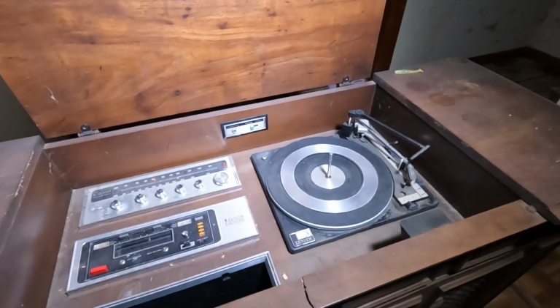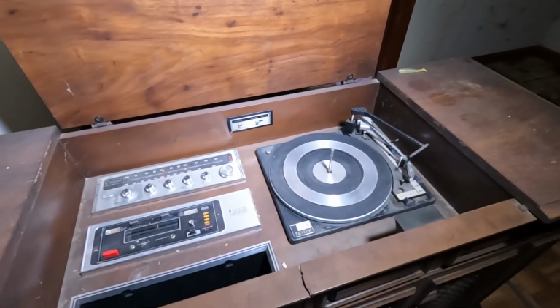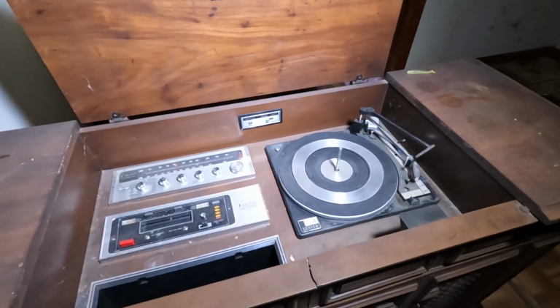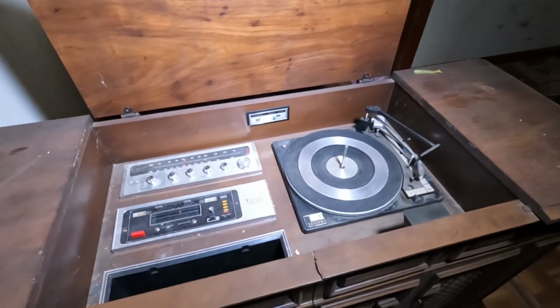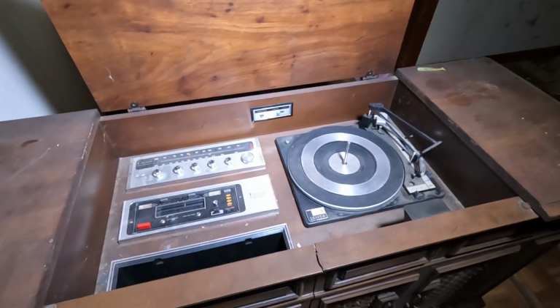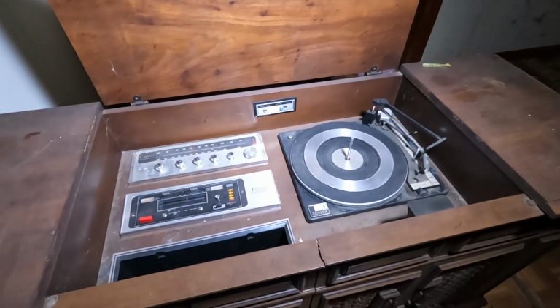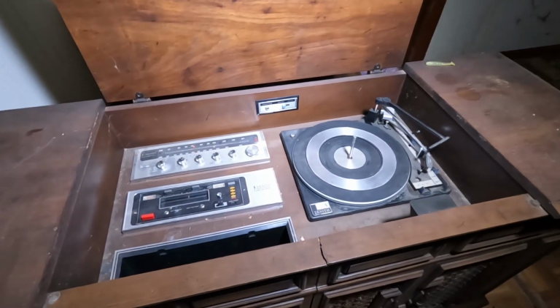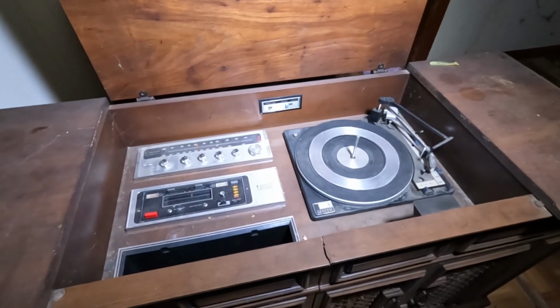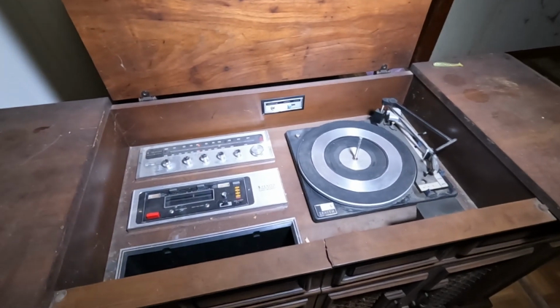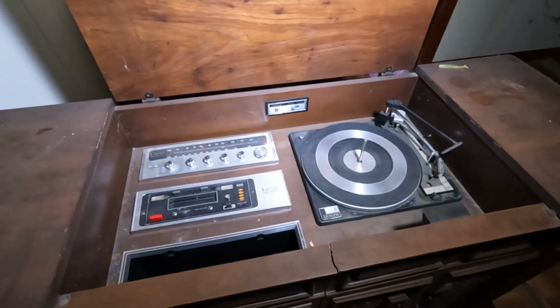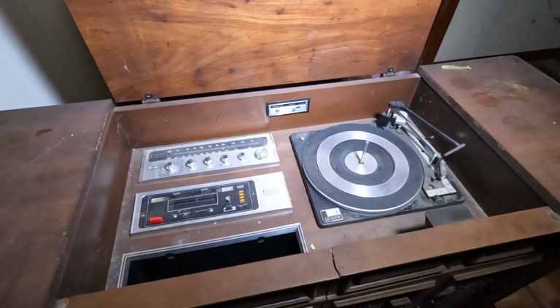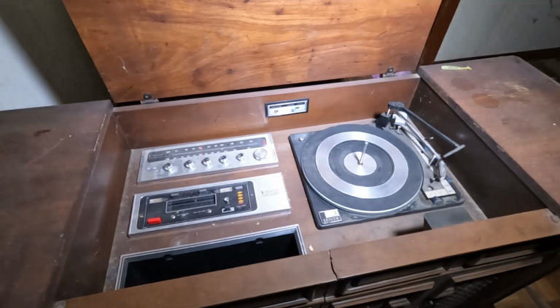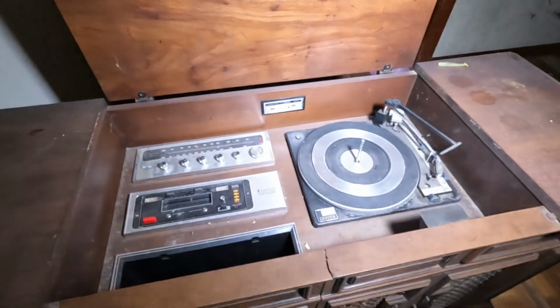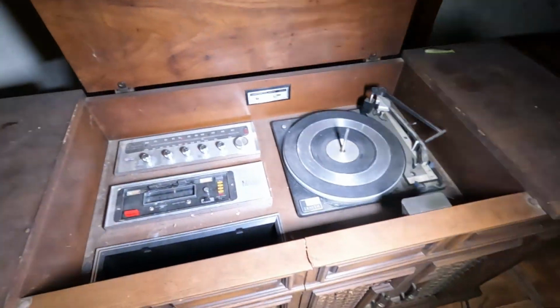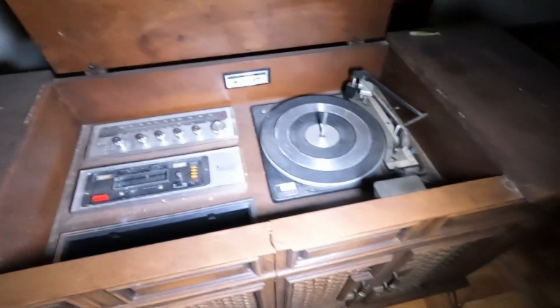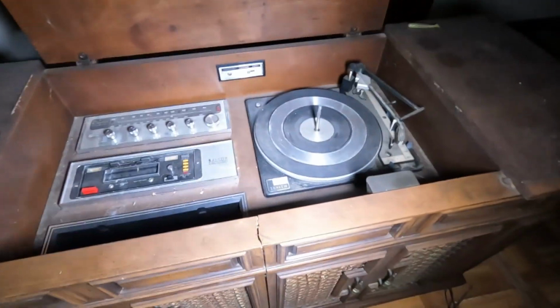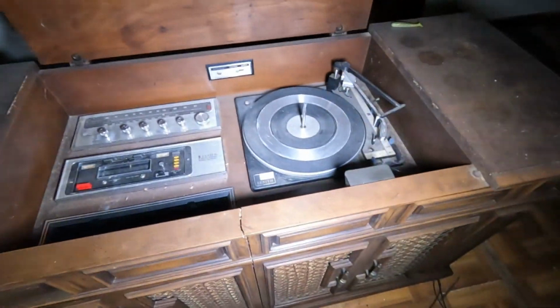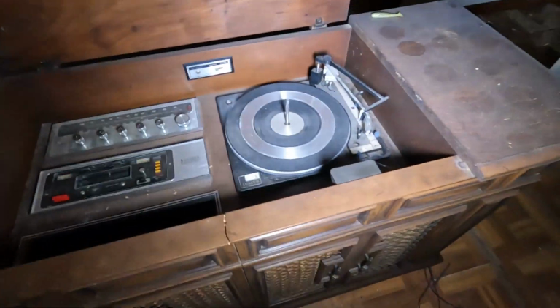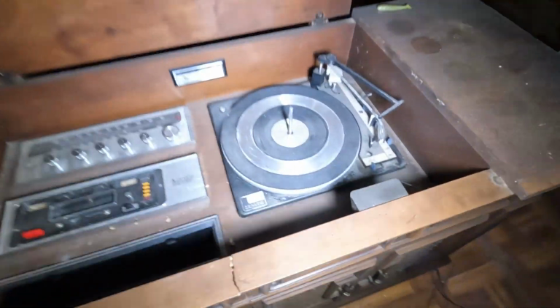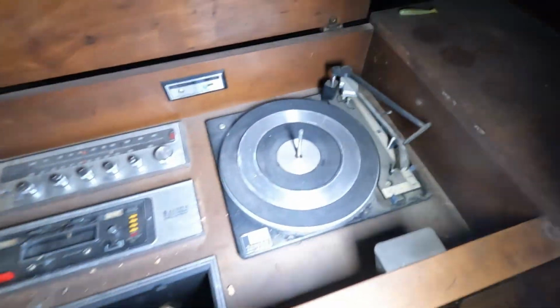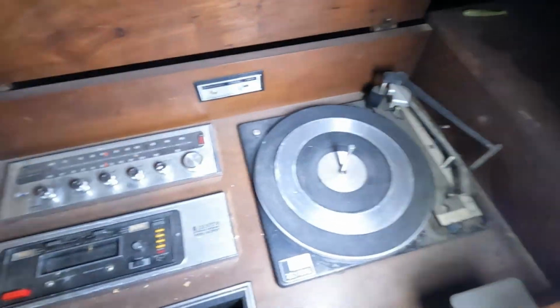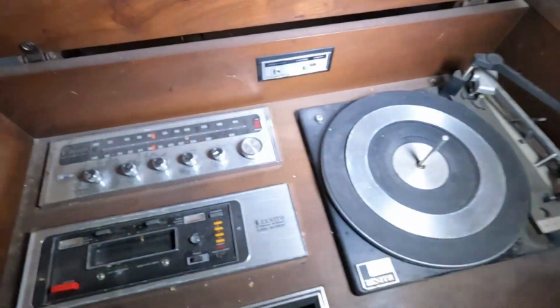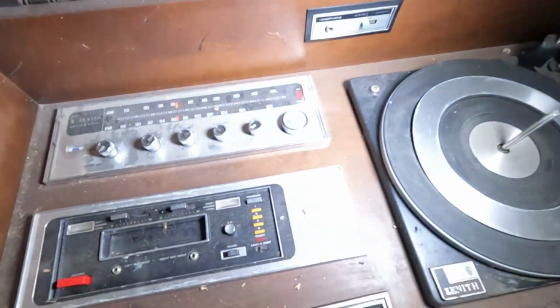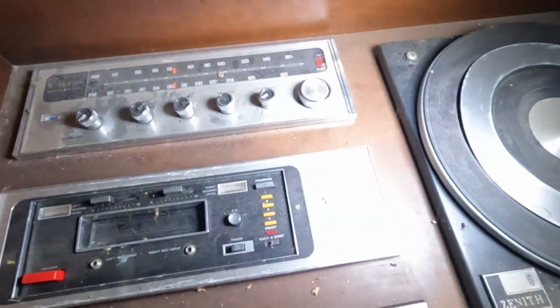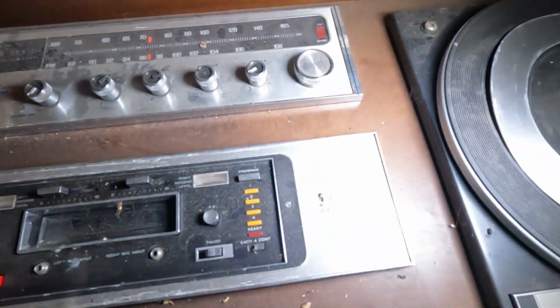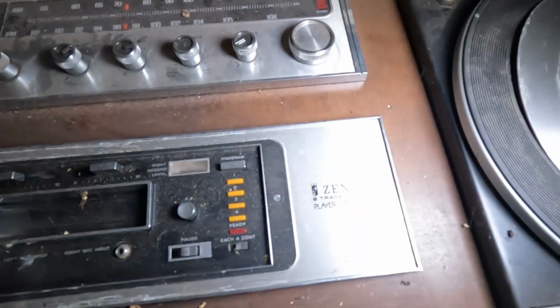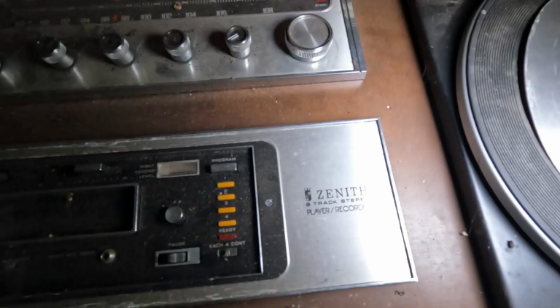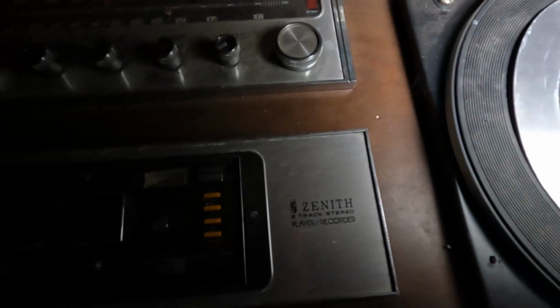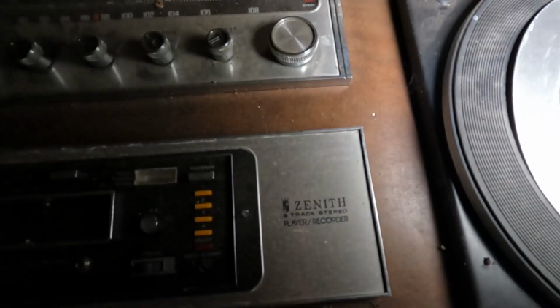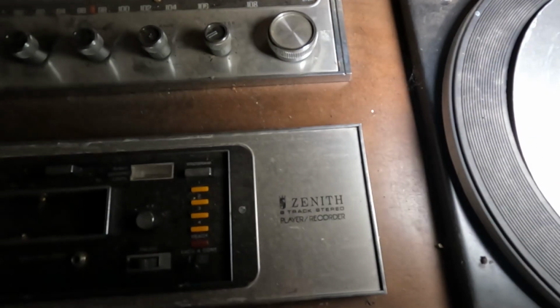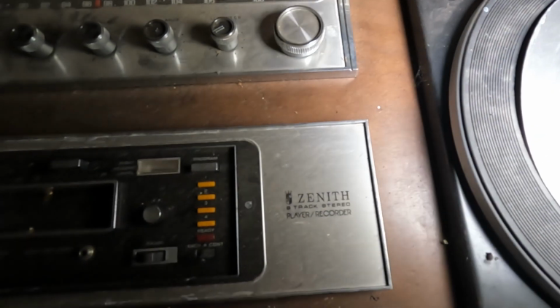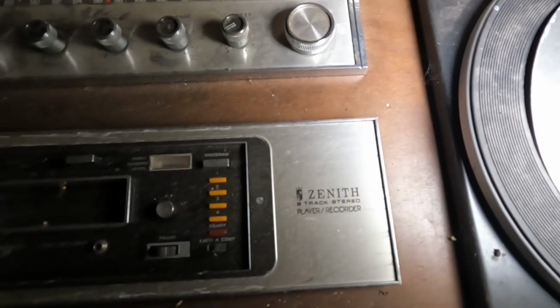Oh look at this — looks like a record player. Let me see if there's a name on it. Right there.